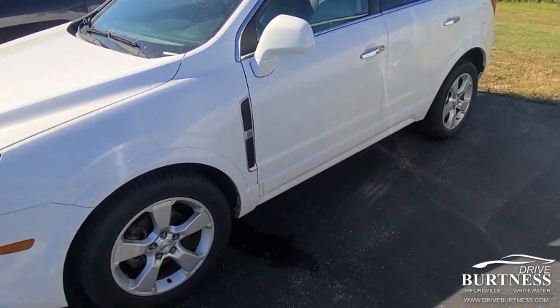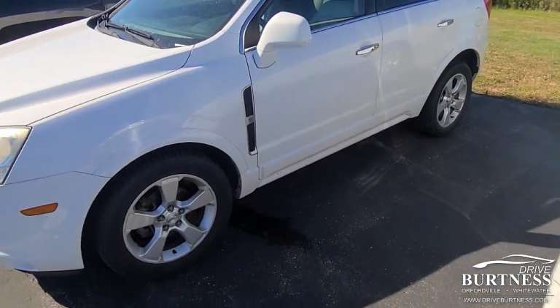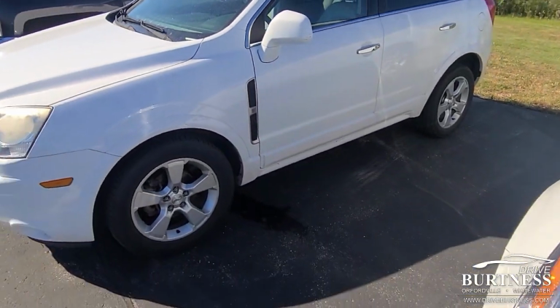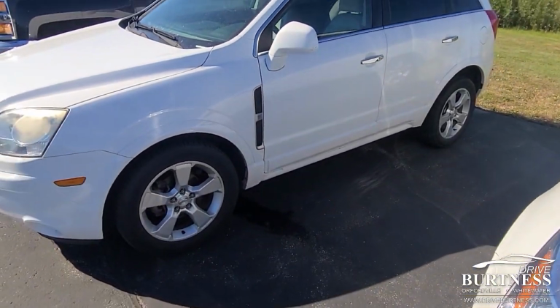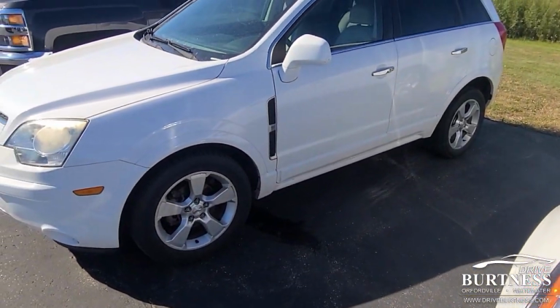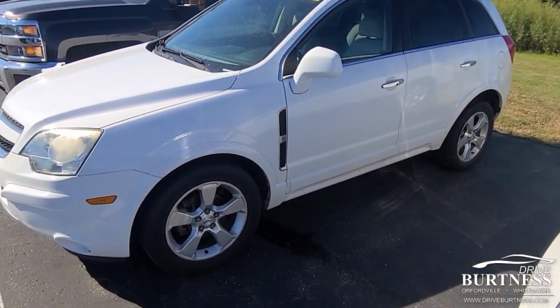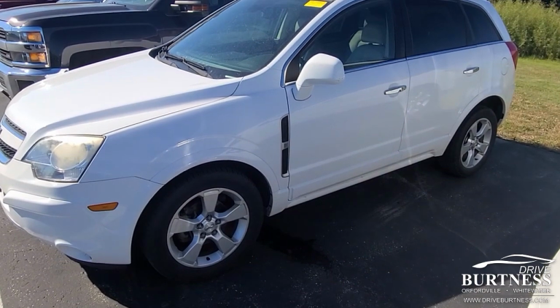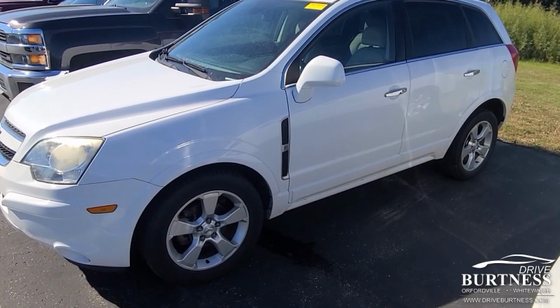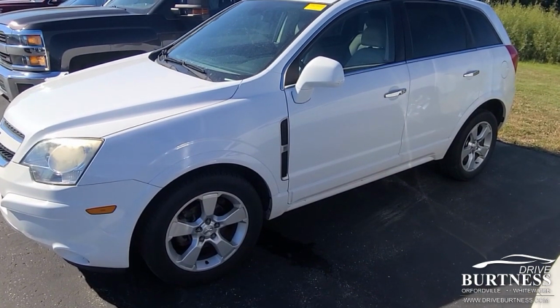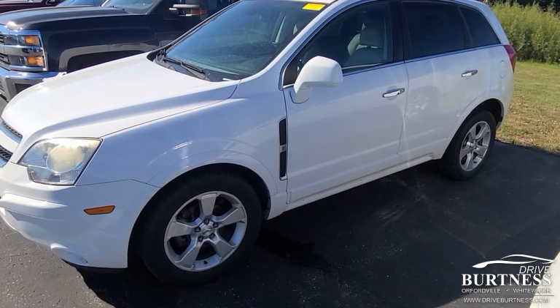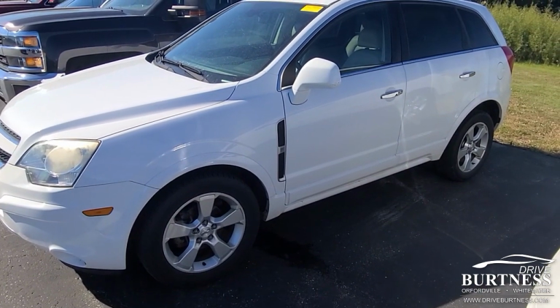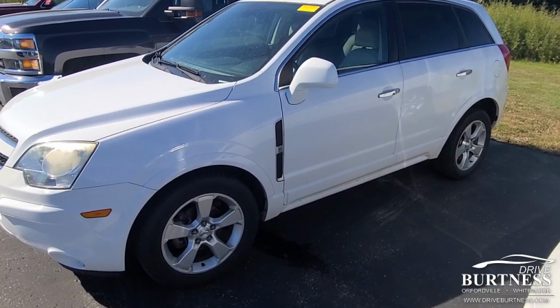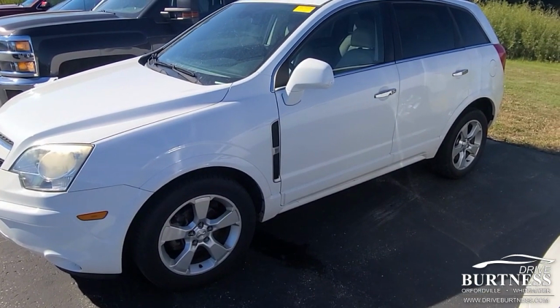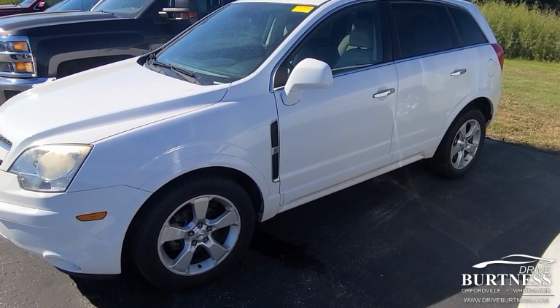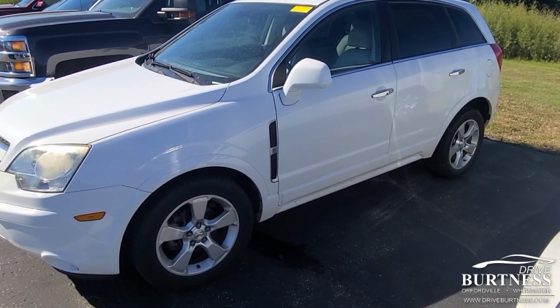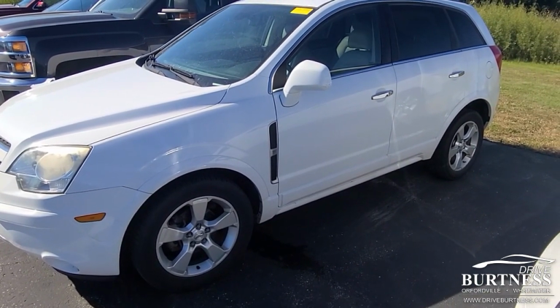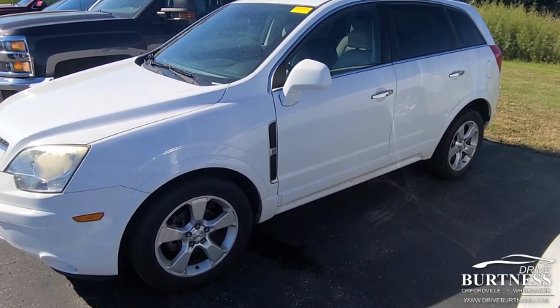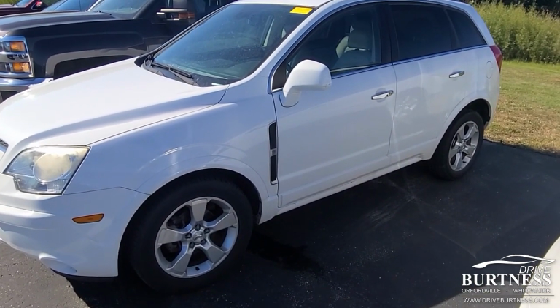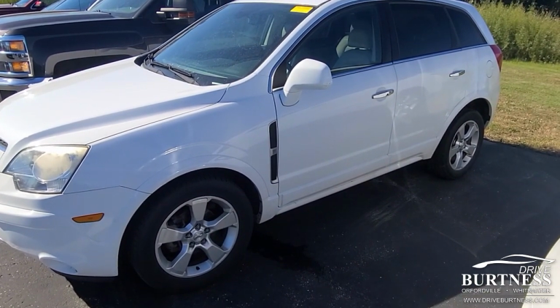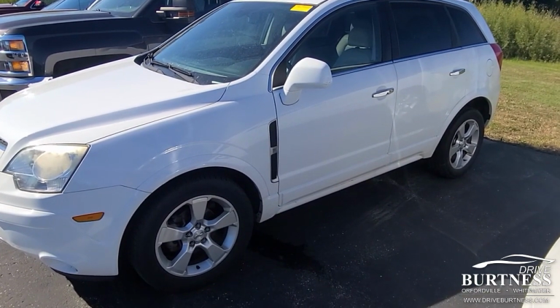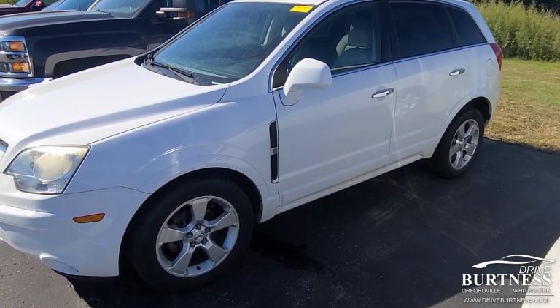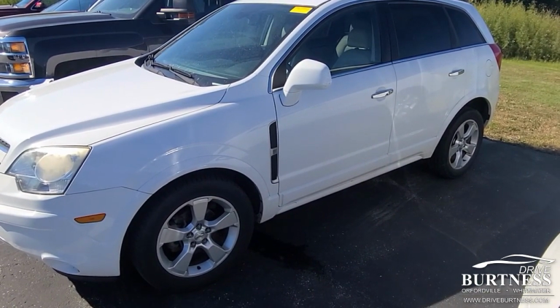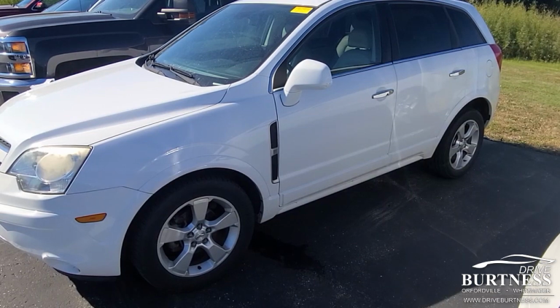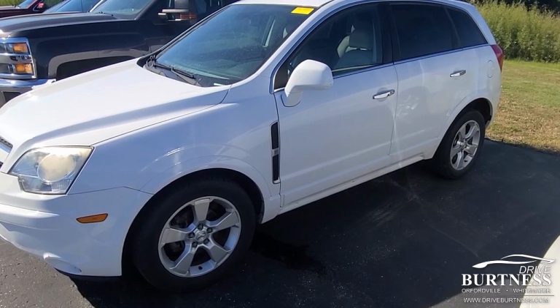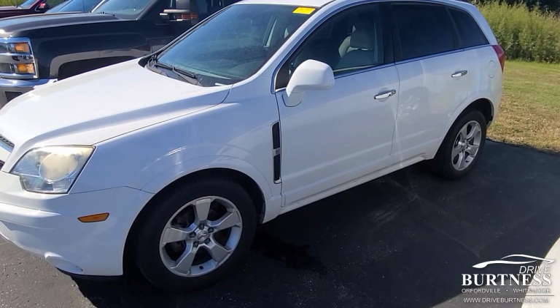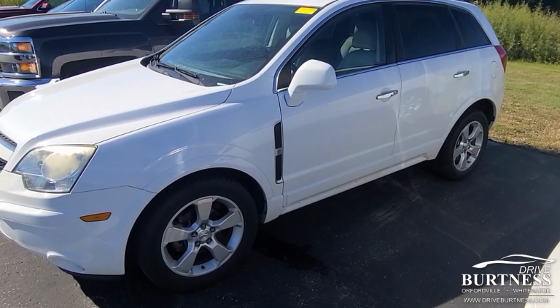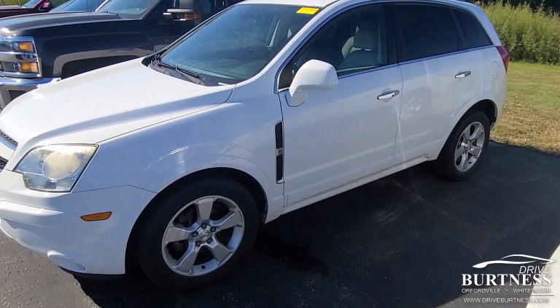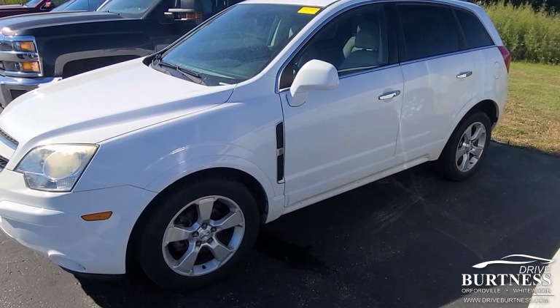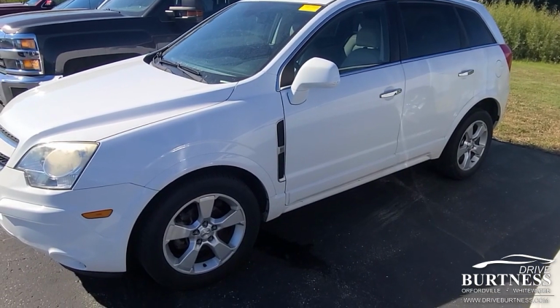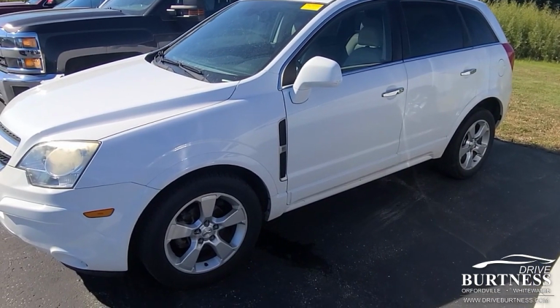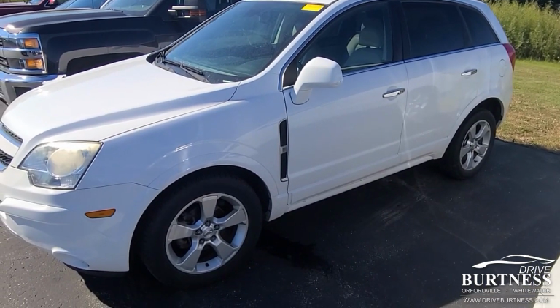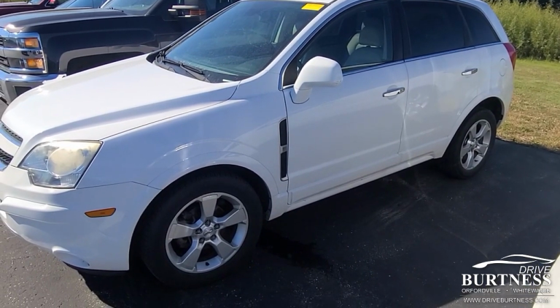We do have one other person looking at it. It's going to go really quick — it's not a sales play. We can't keep anything in this price range. If you're interested, reach out to me.